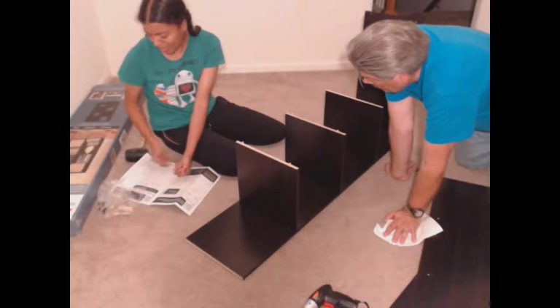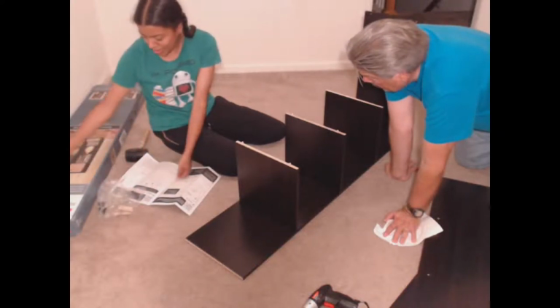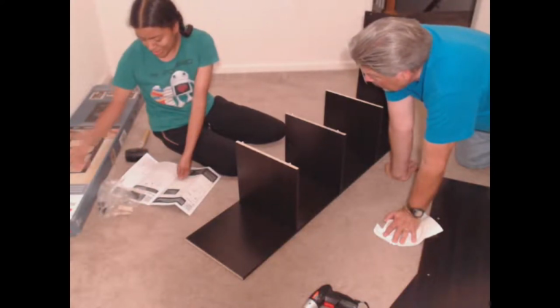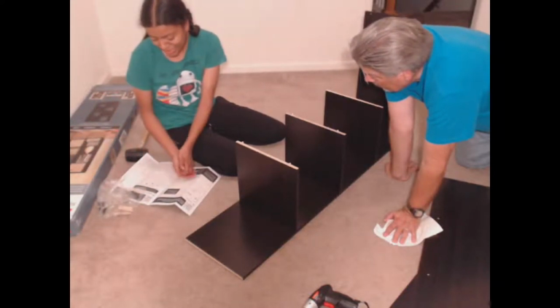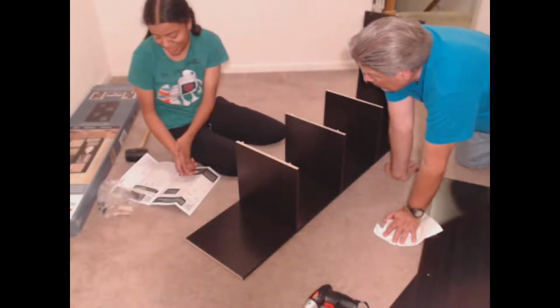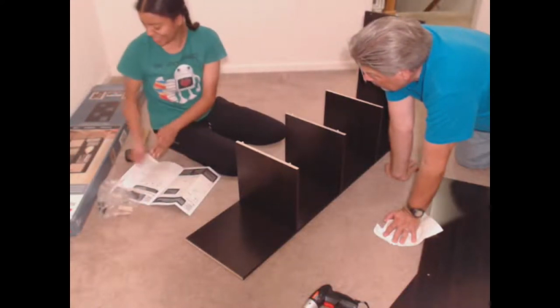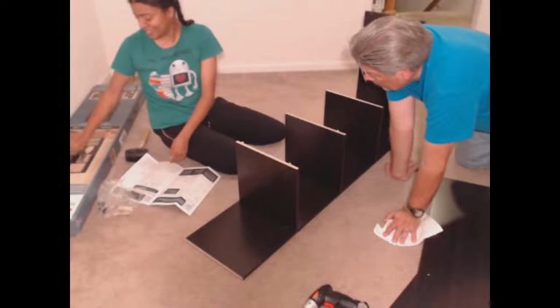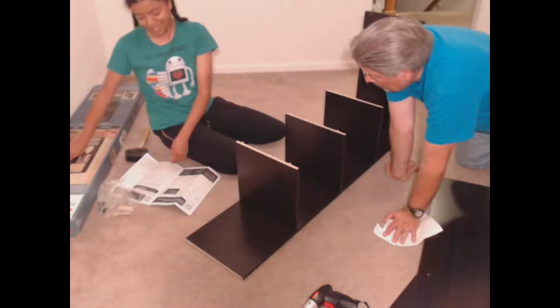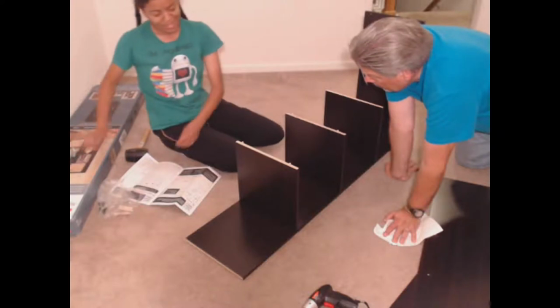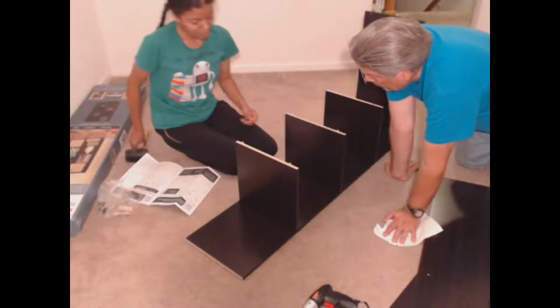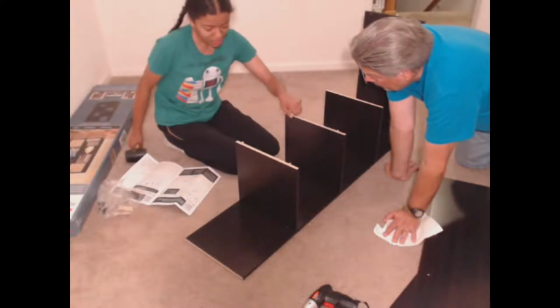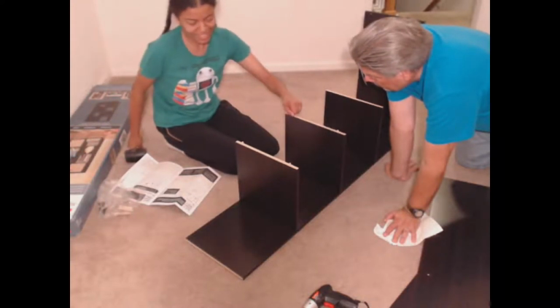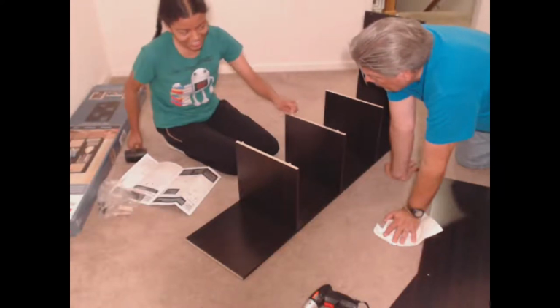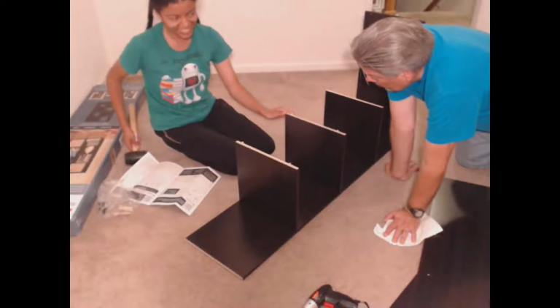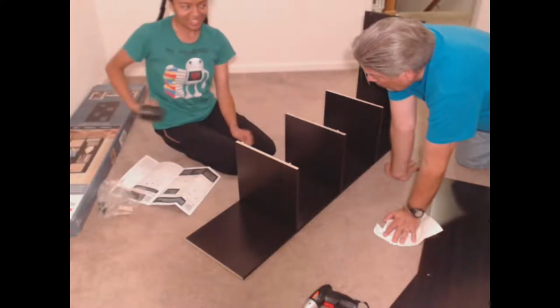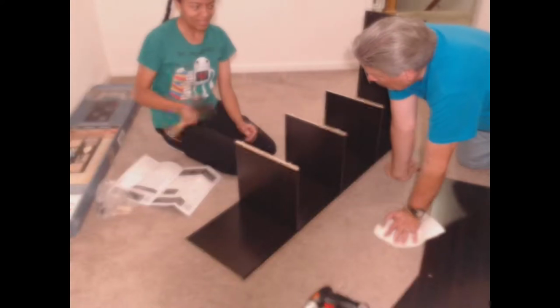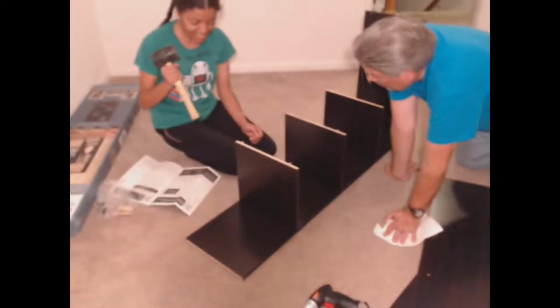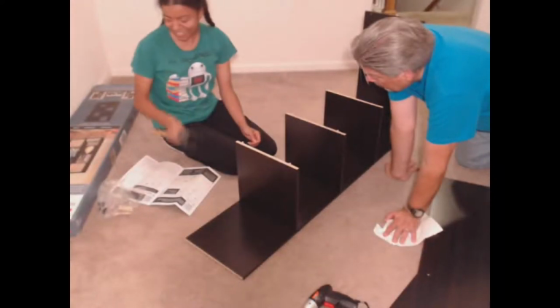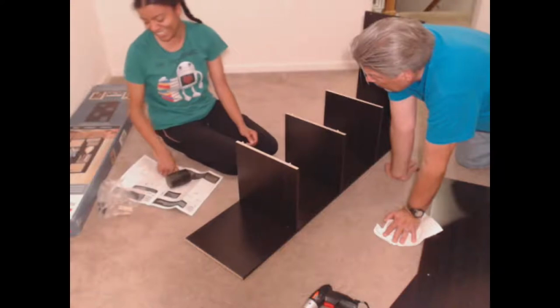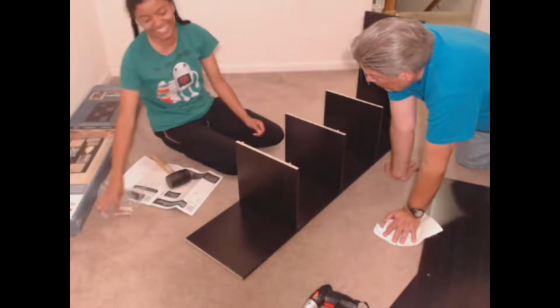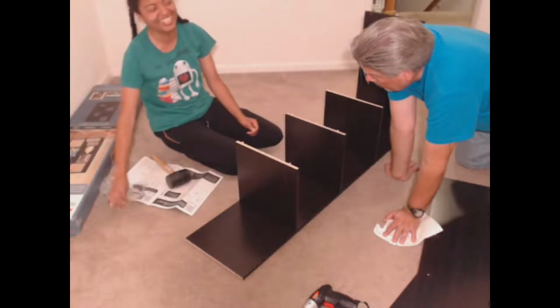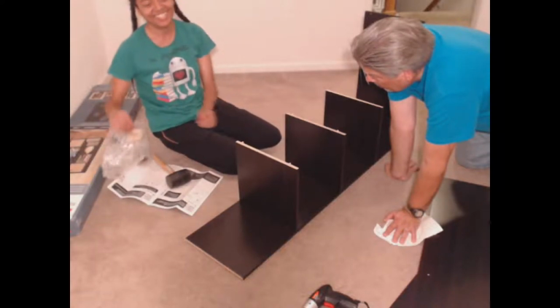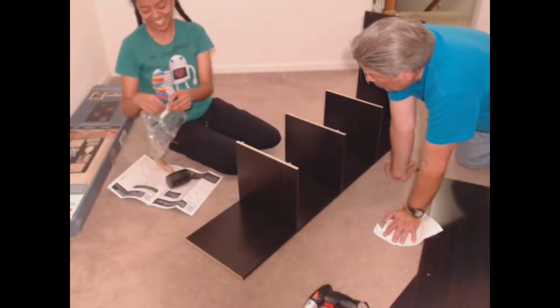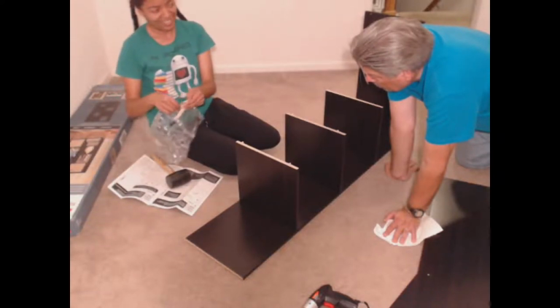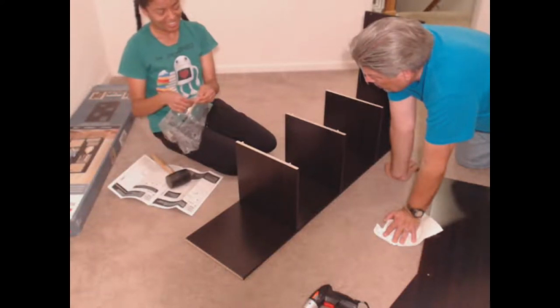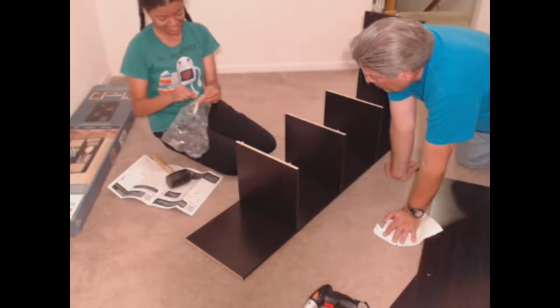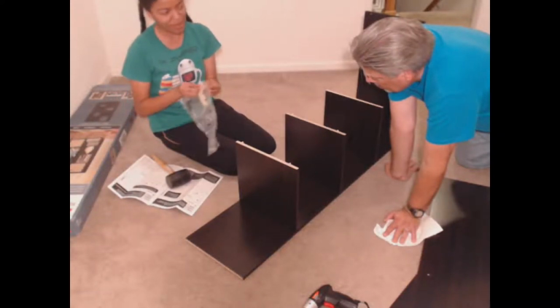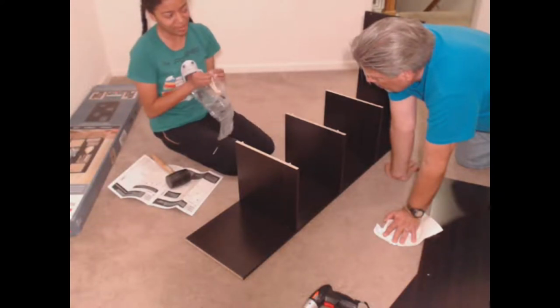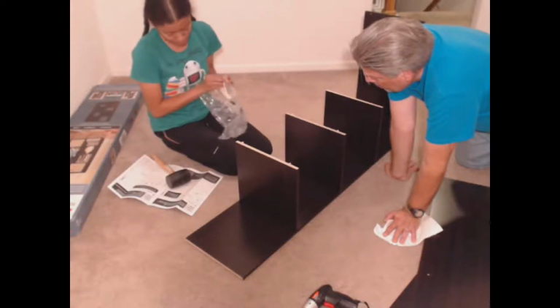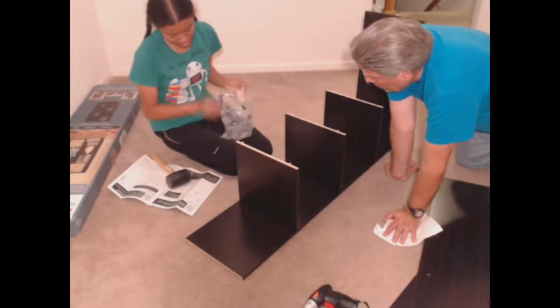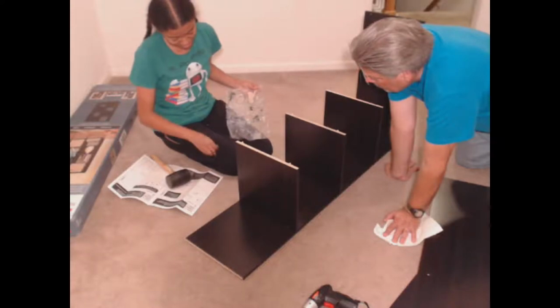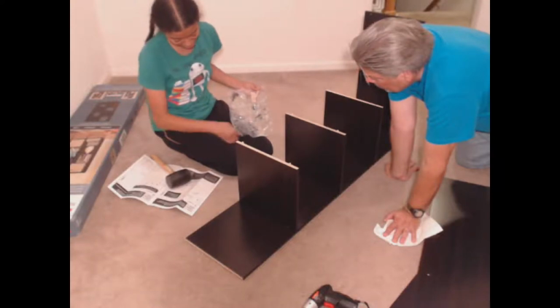Why are there only two short dowels left? I'm supposed to put the long ones in. Apparently there's supposed to be long ones — yes!